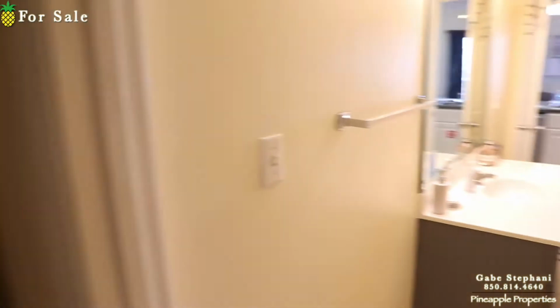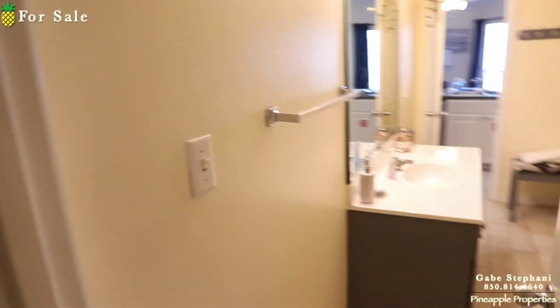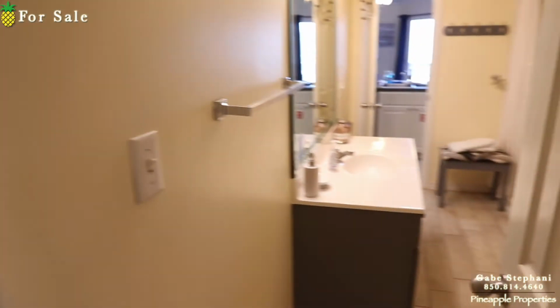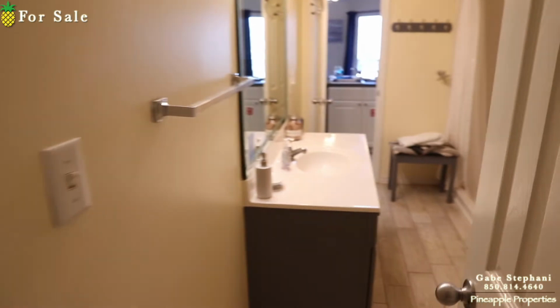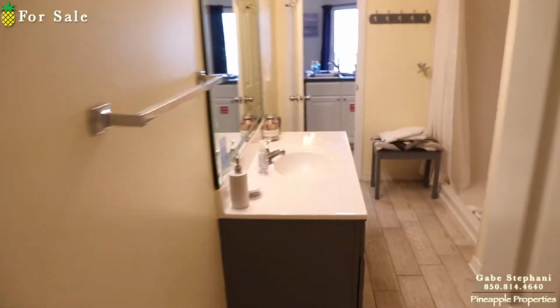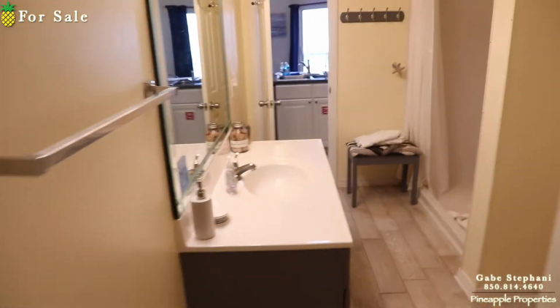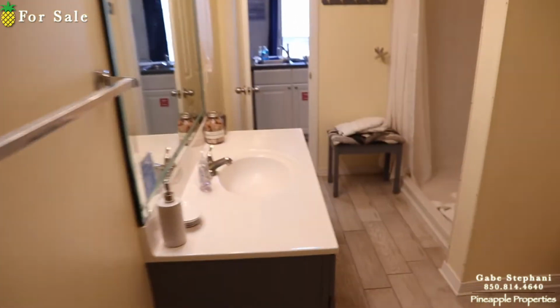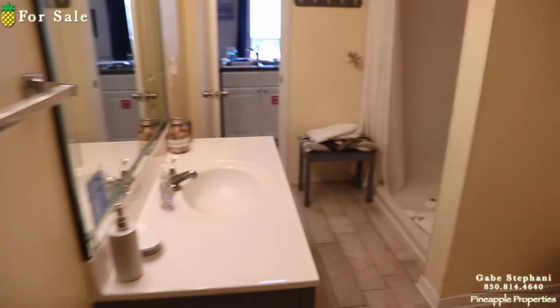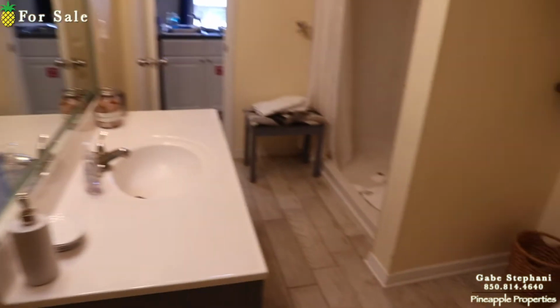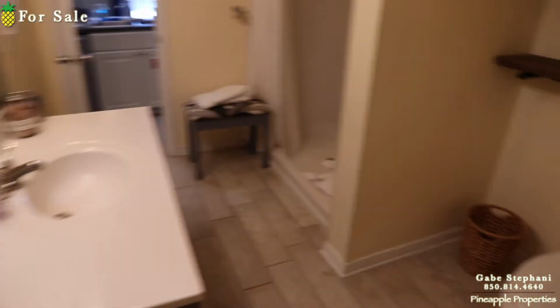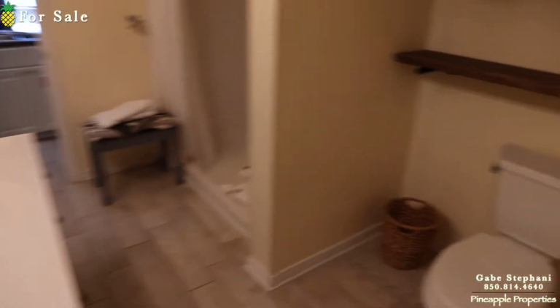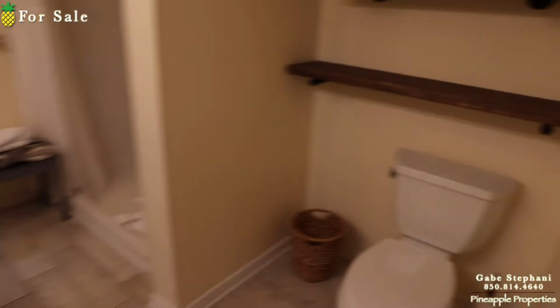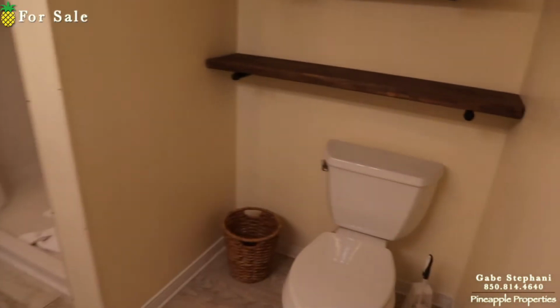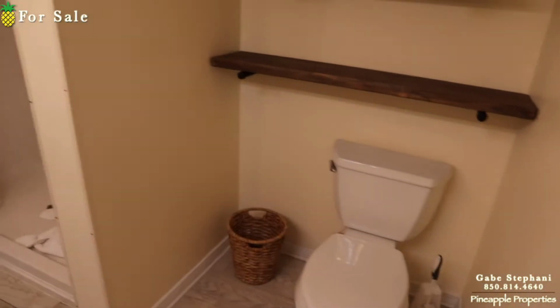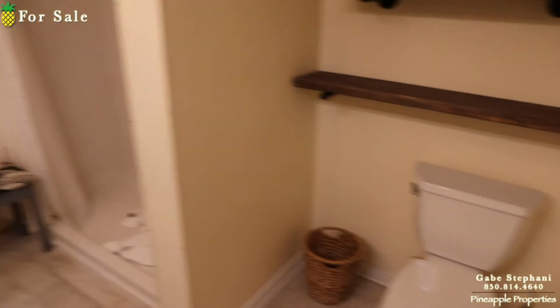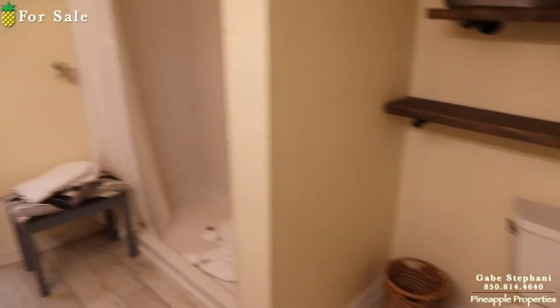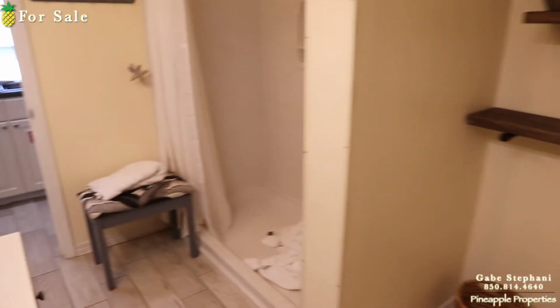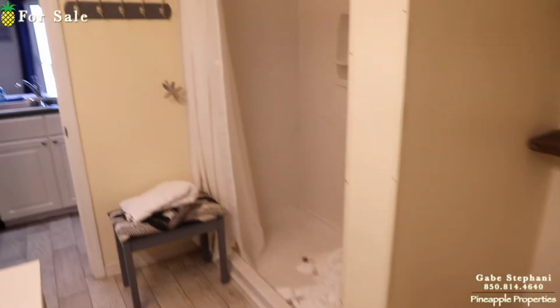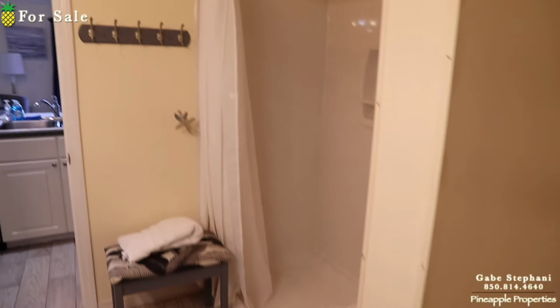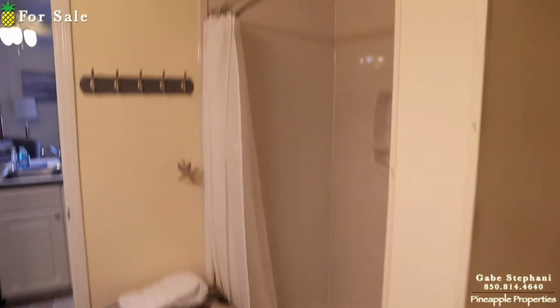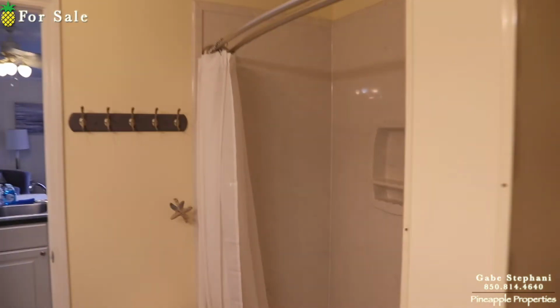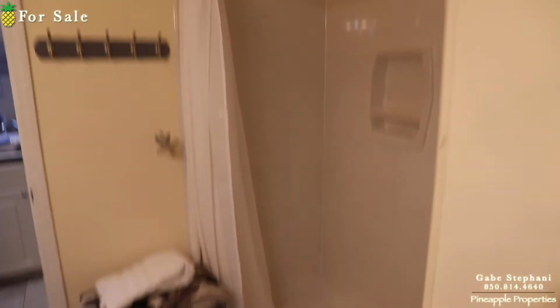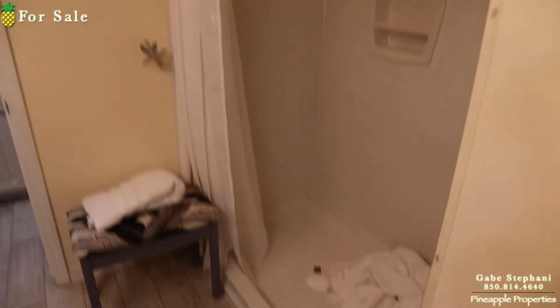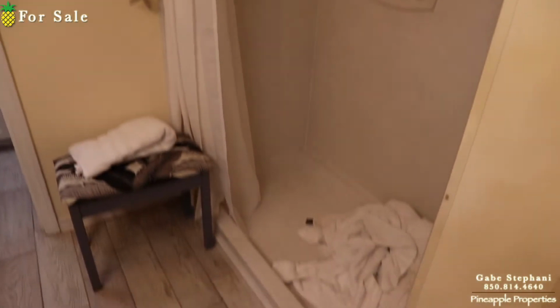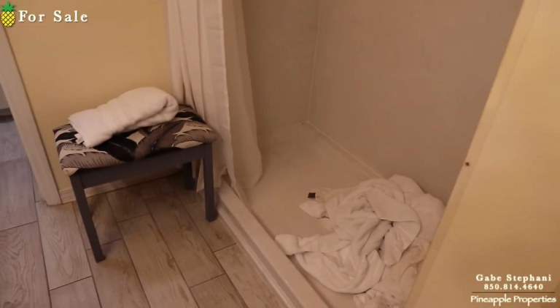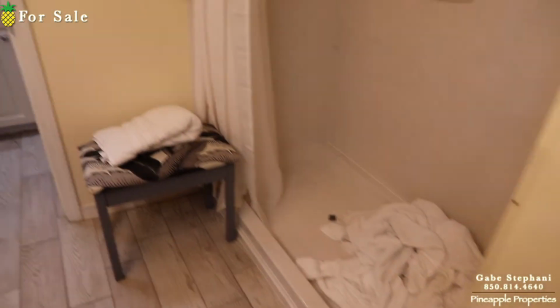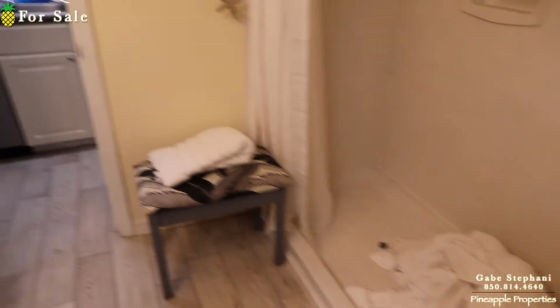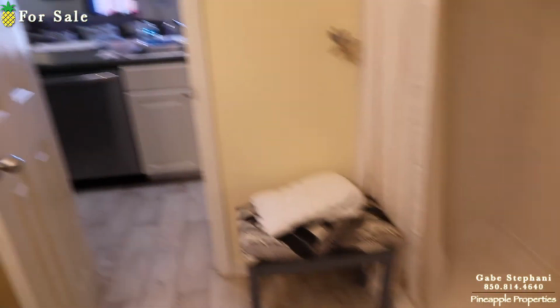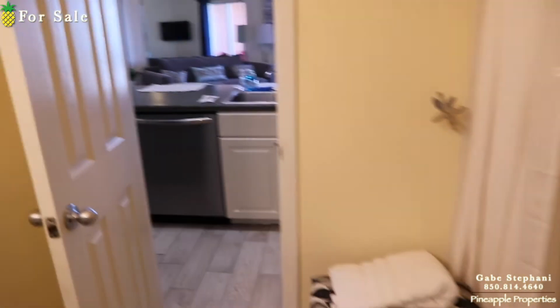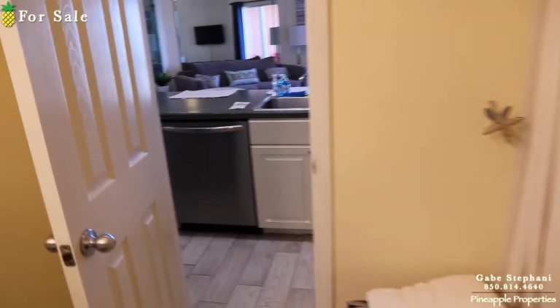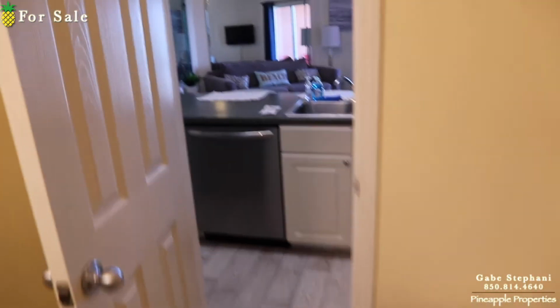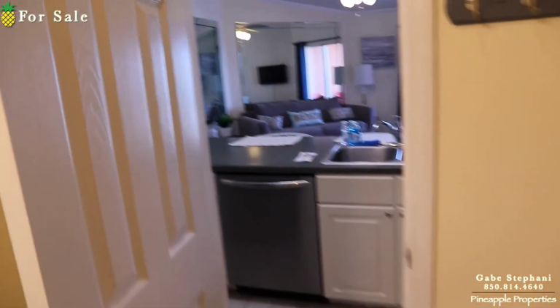This has a walk-through bathroom, so you can either walk through from the master — it's got a shower right there. I apologize for the cleanliness.